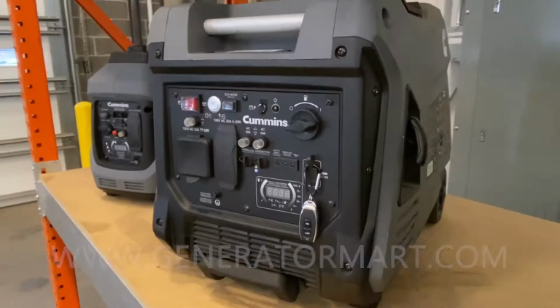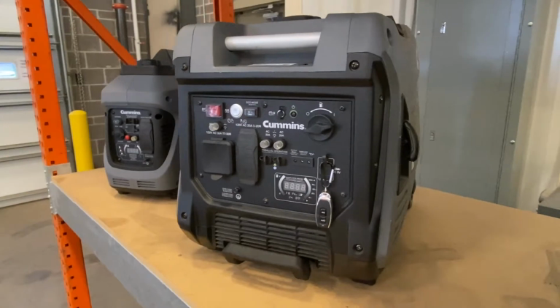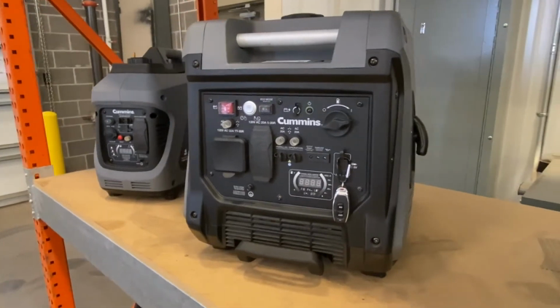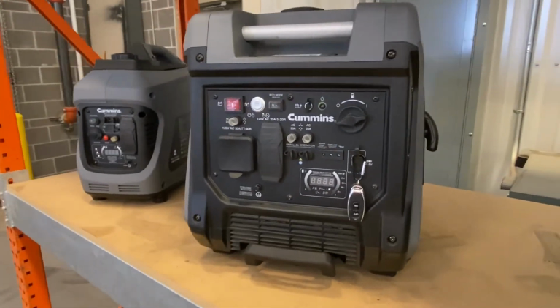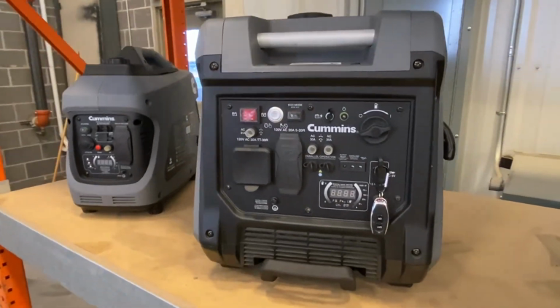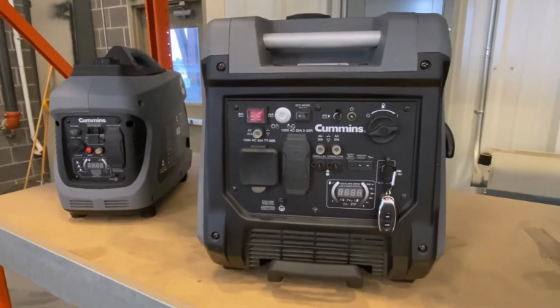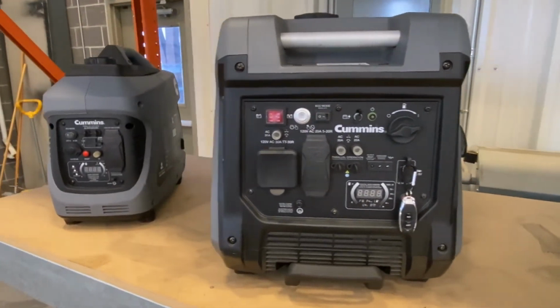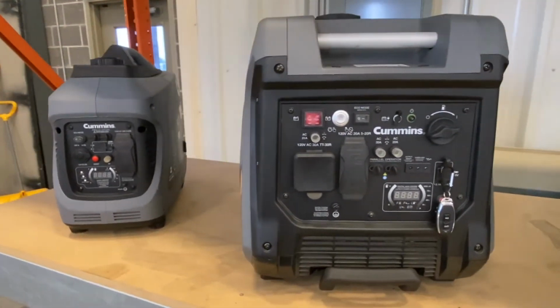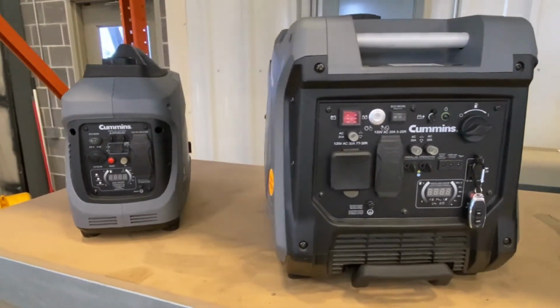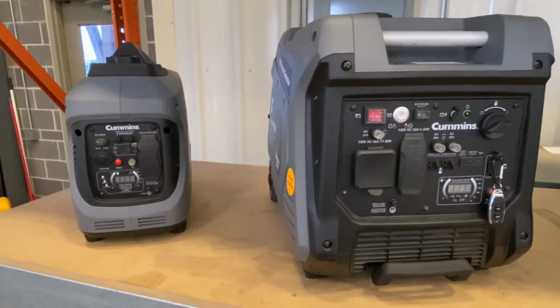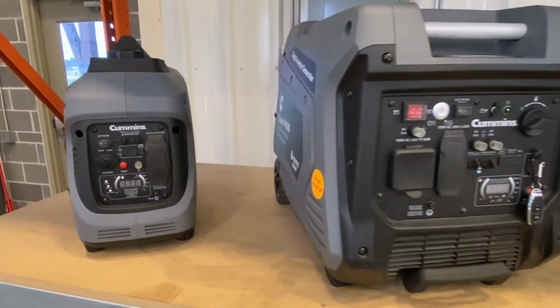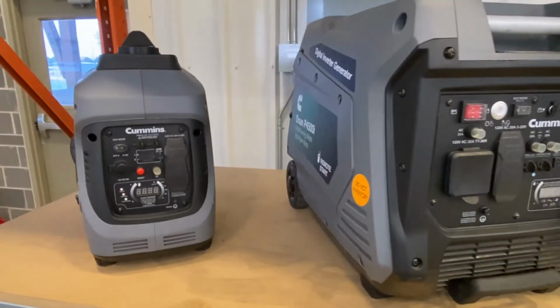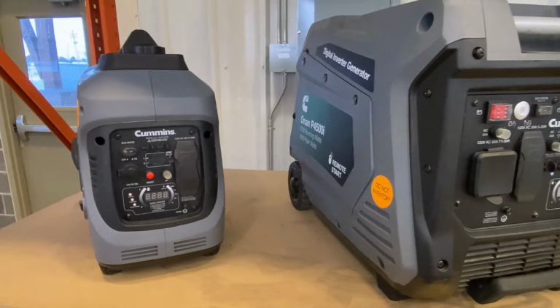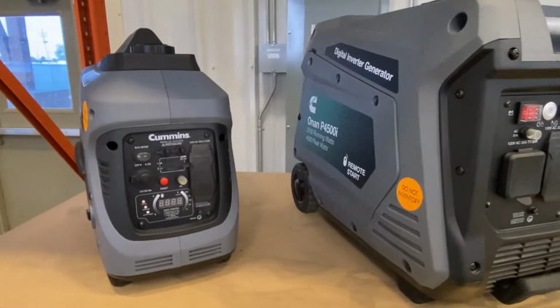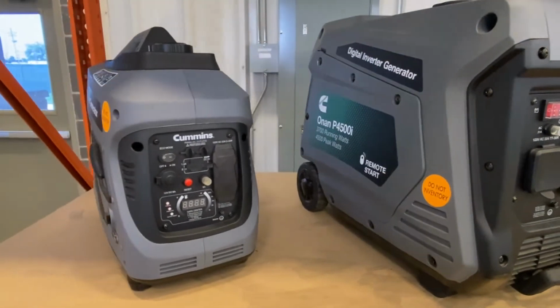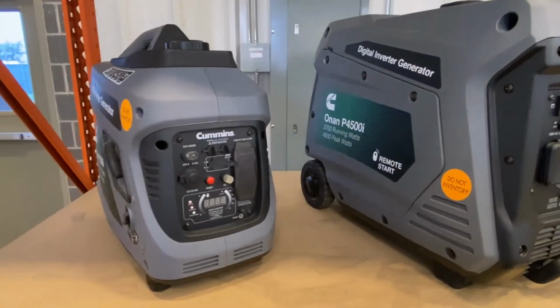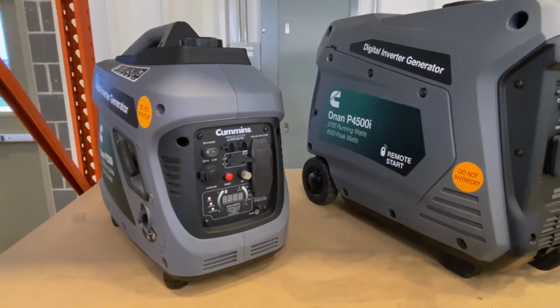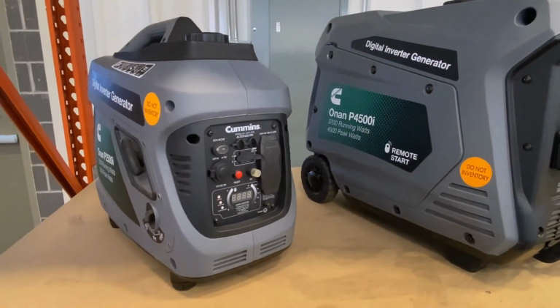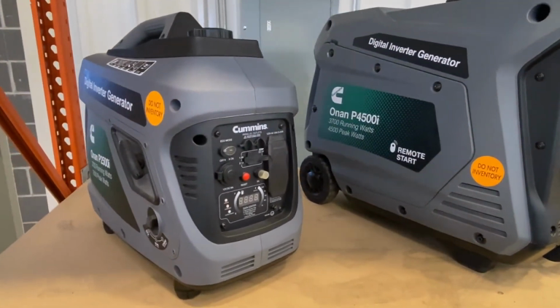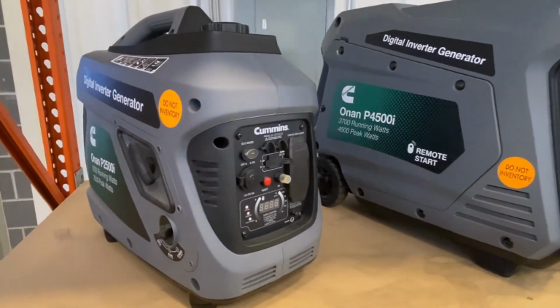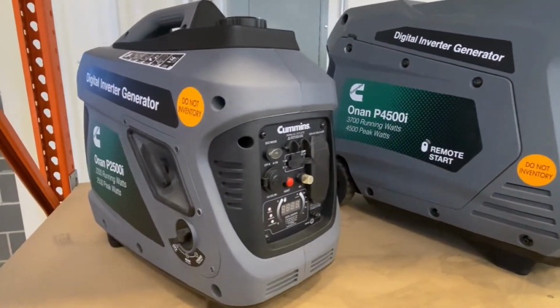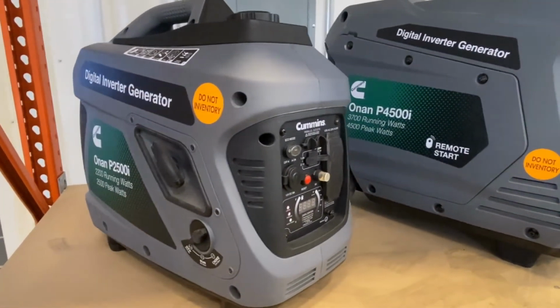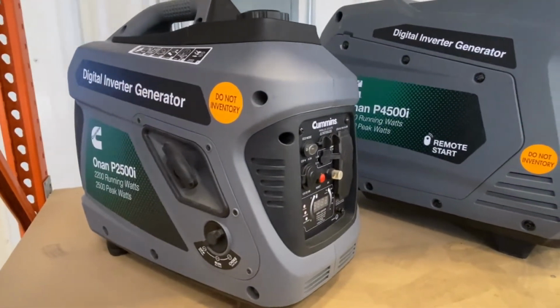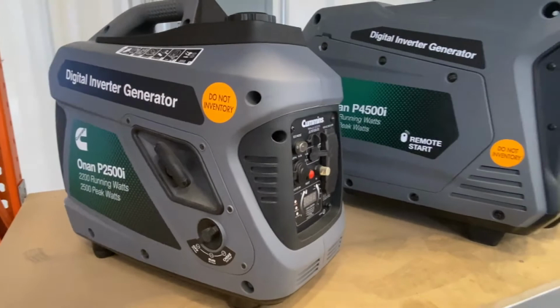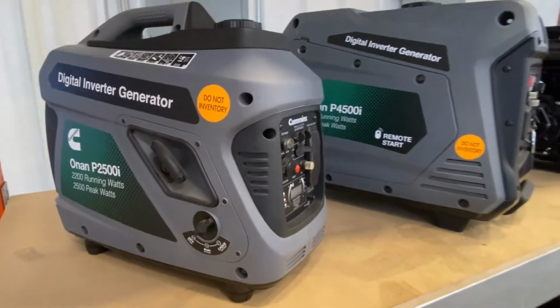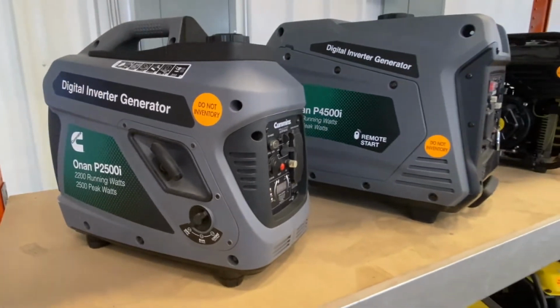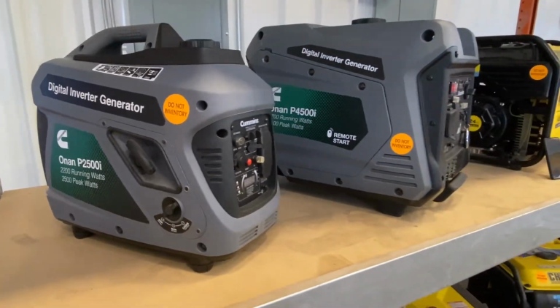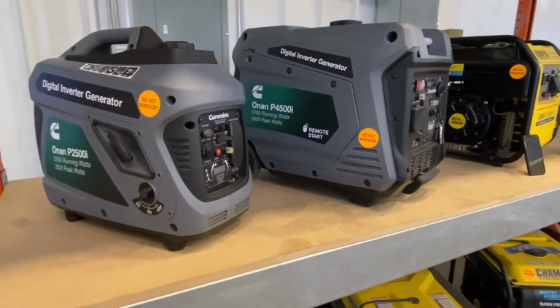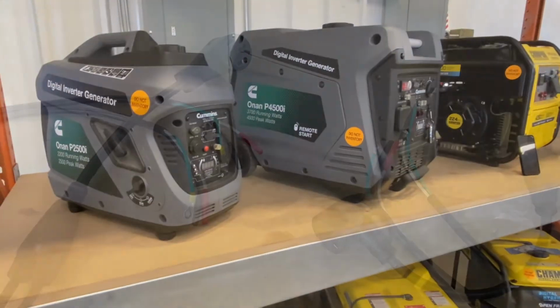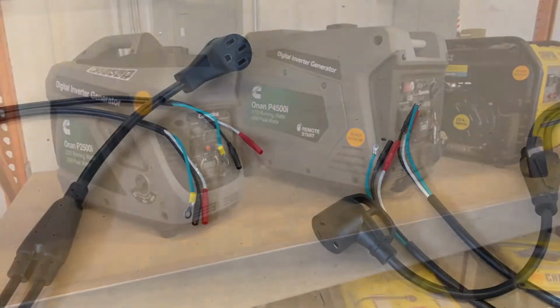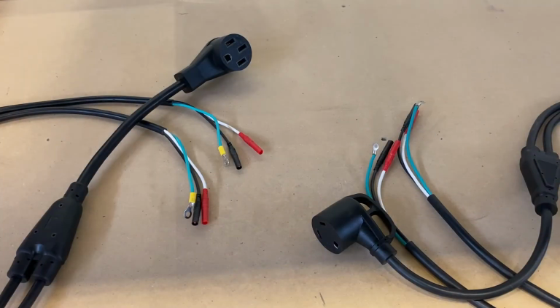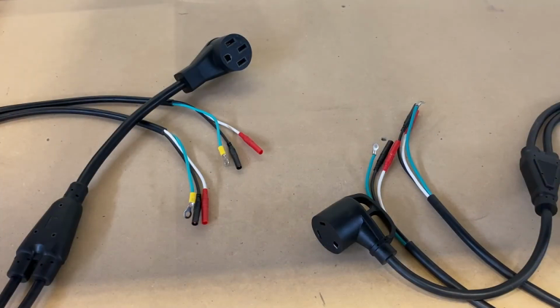Hey everyone, my name is Matt here from Generator Mart, home of all your portable and standby generator needs. Today we're going to look at how to double your power output using a Cummins paralleling kit.